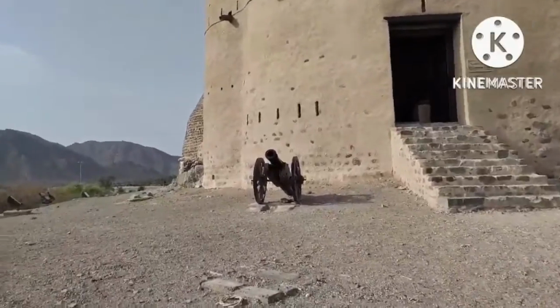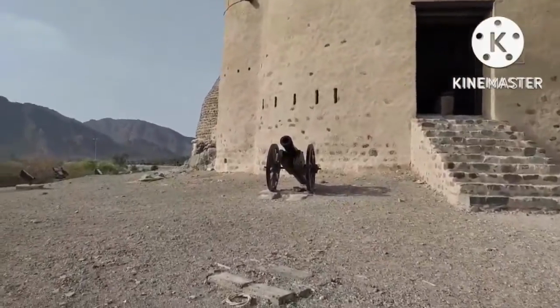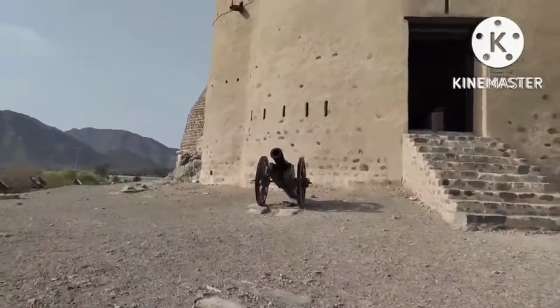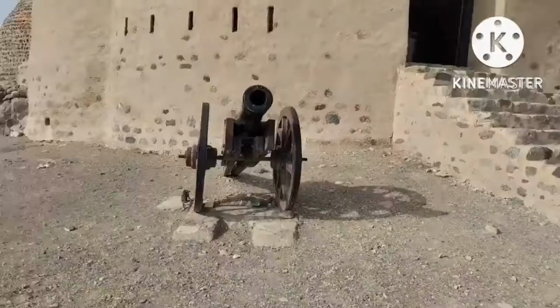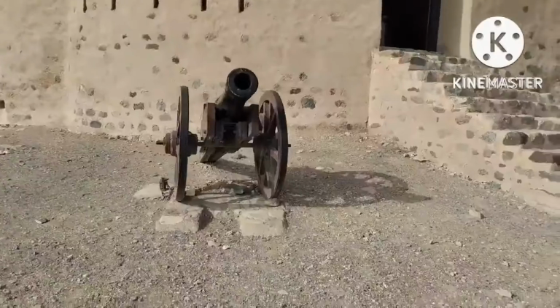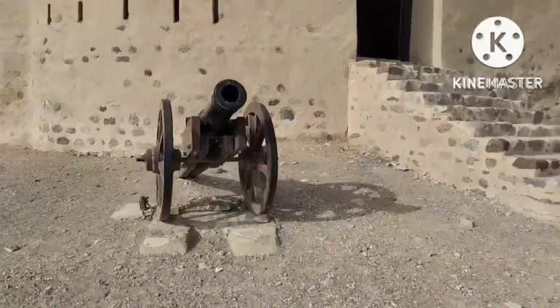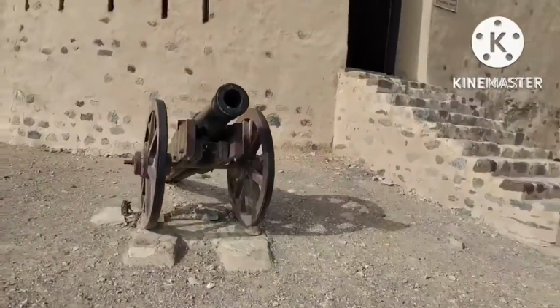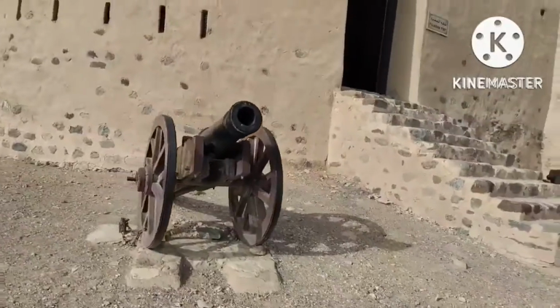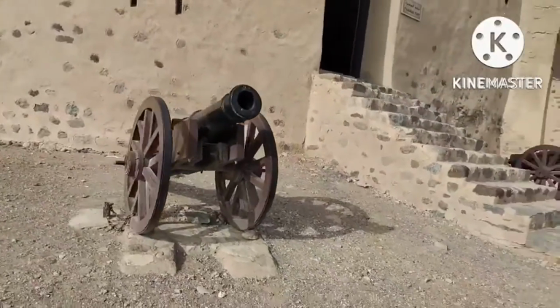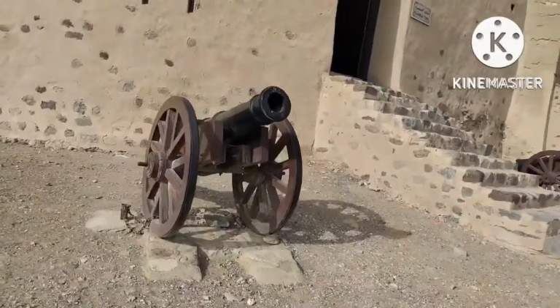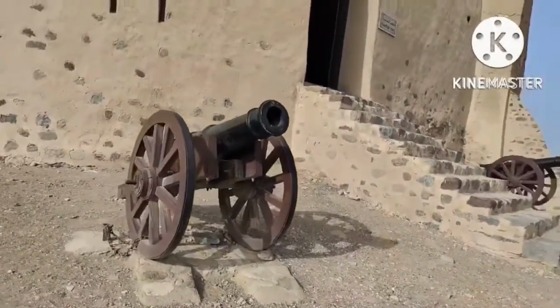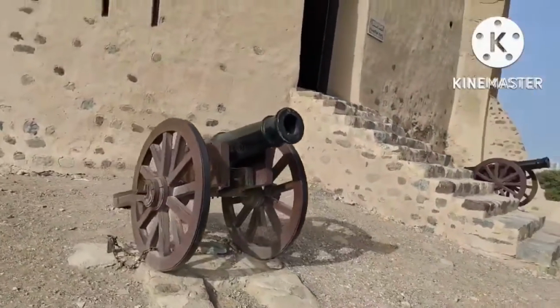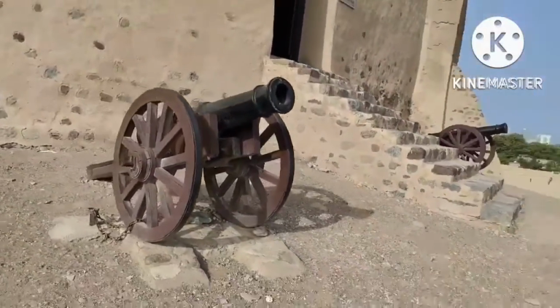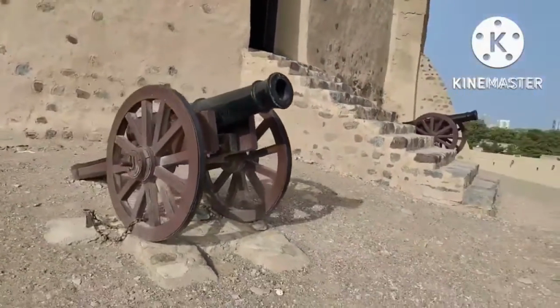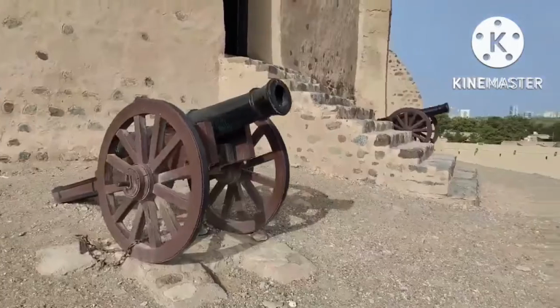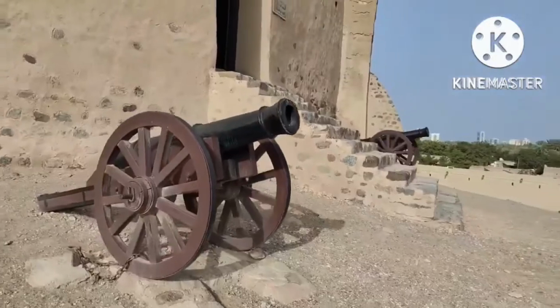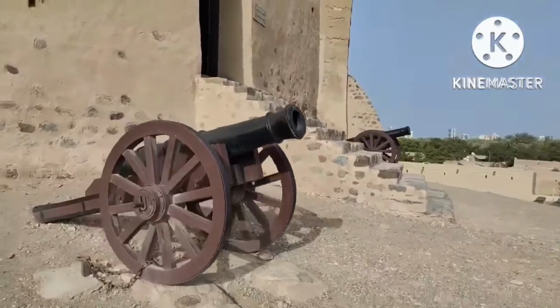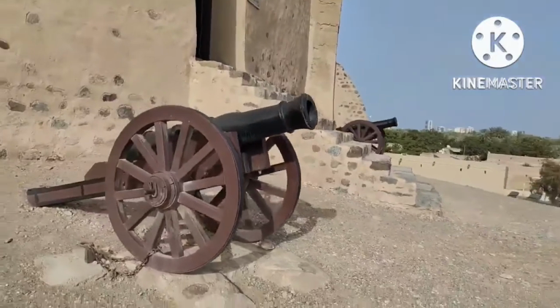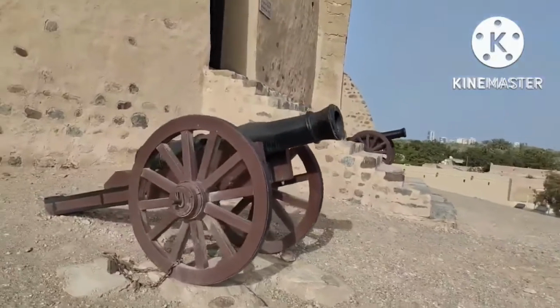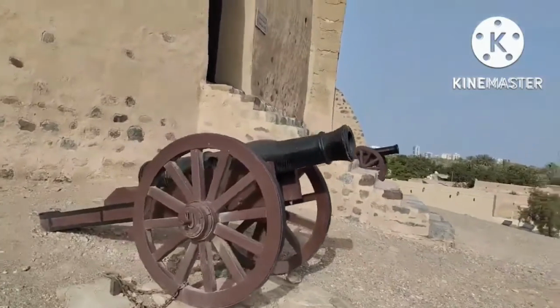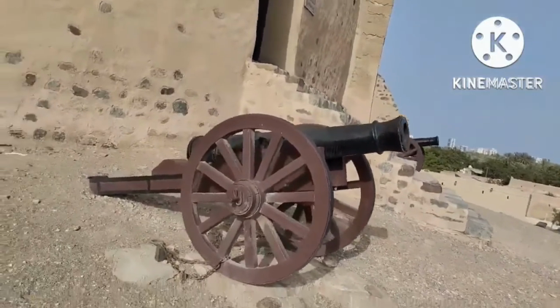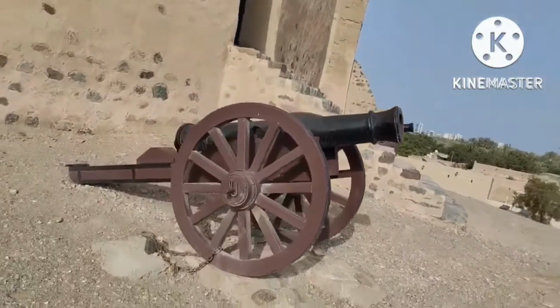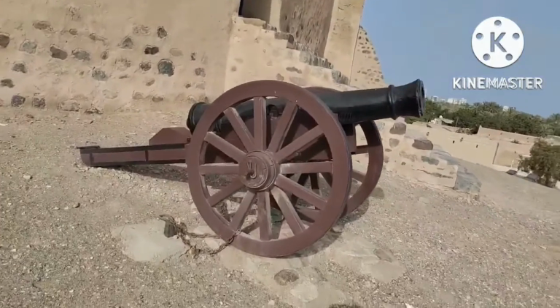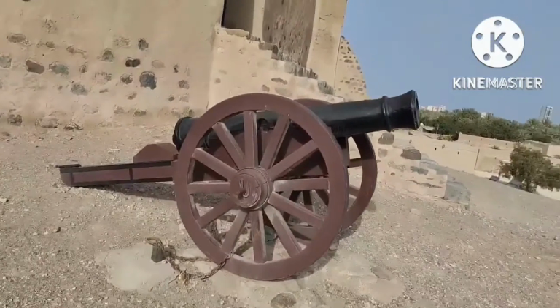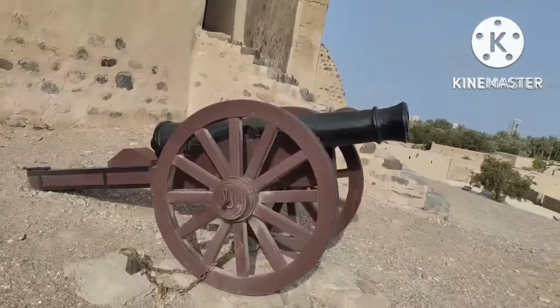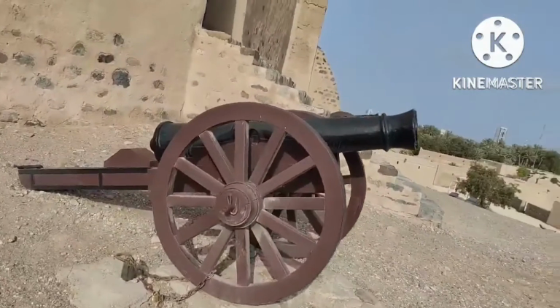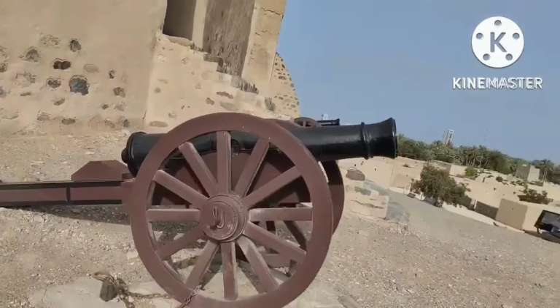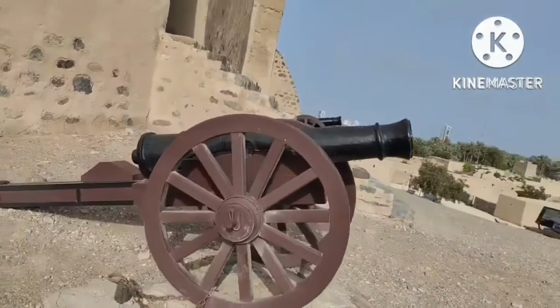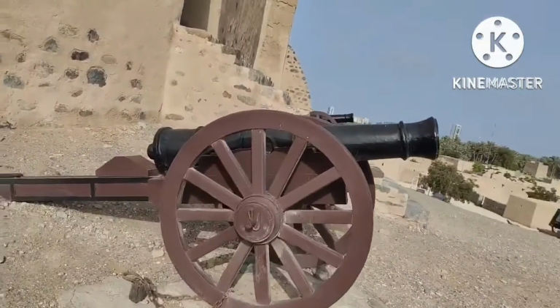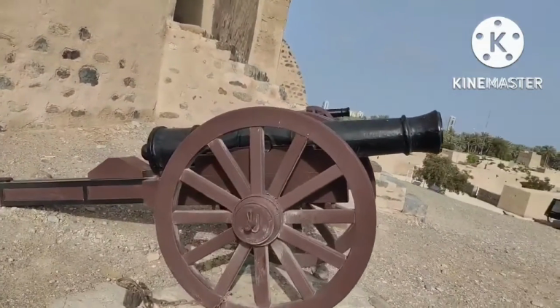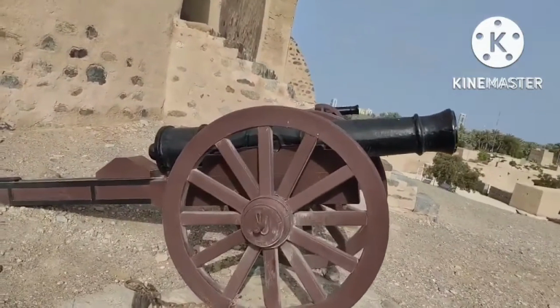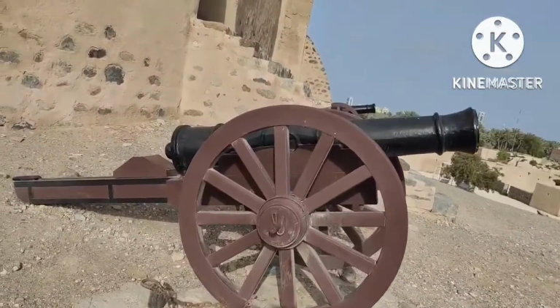This is the entrance of the fort. At the entrance, you get to see two field guns. These guns were suitable for use on a battlefield.